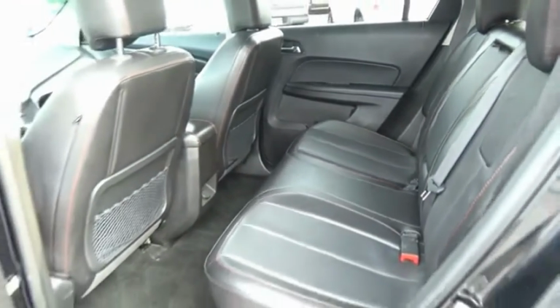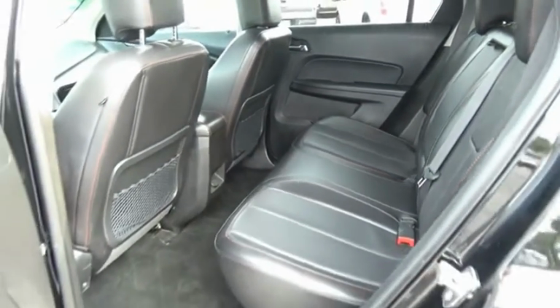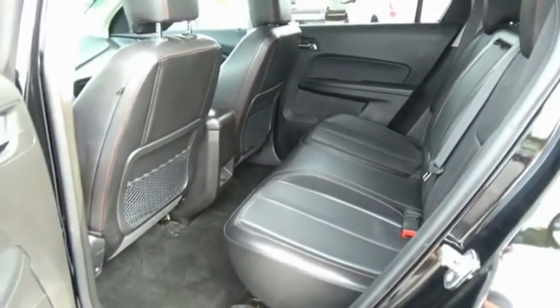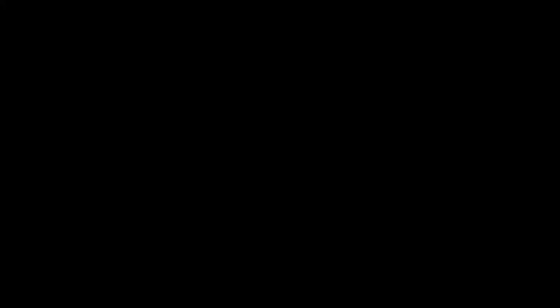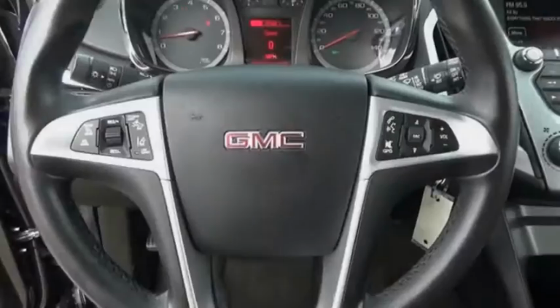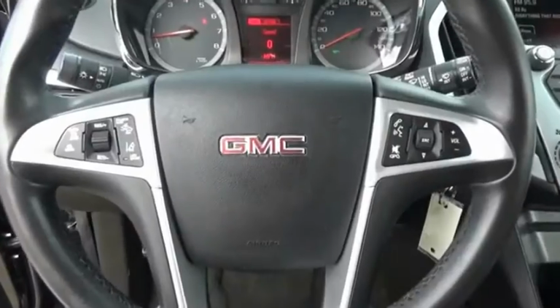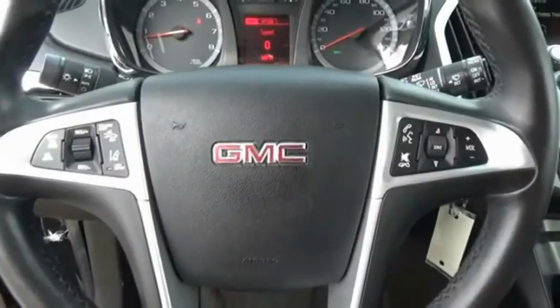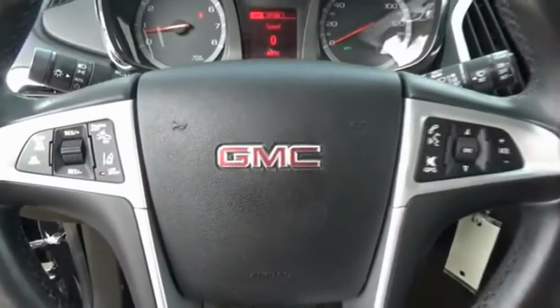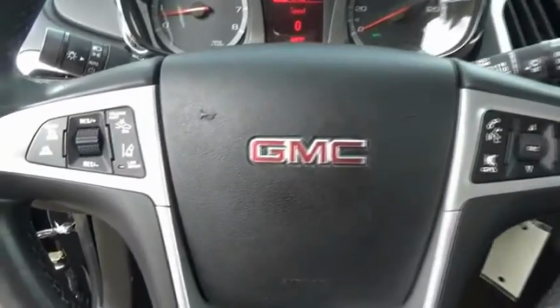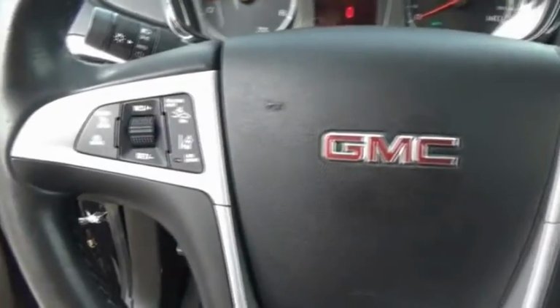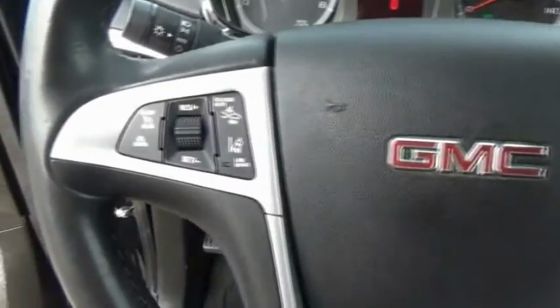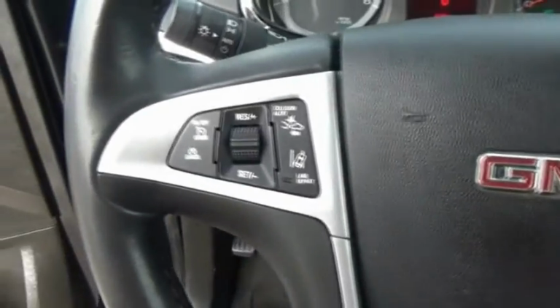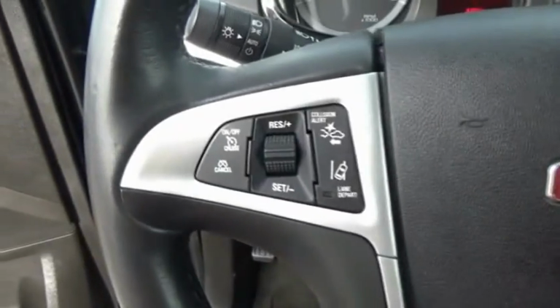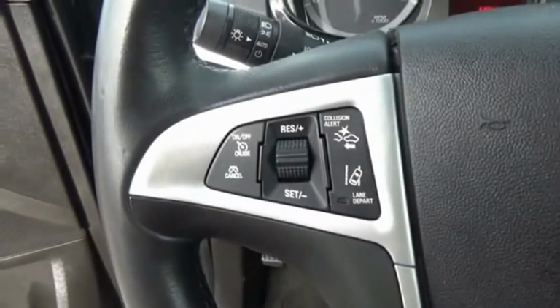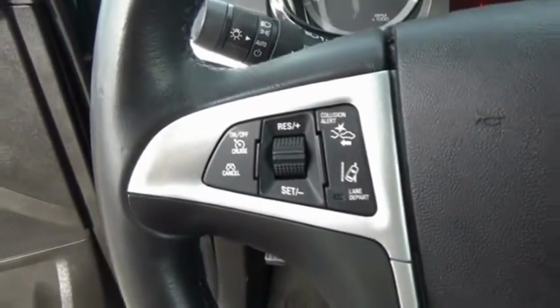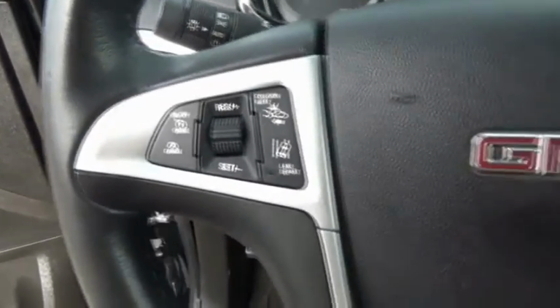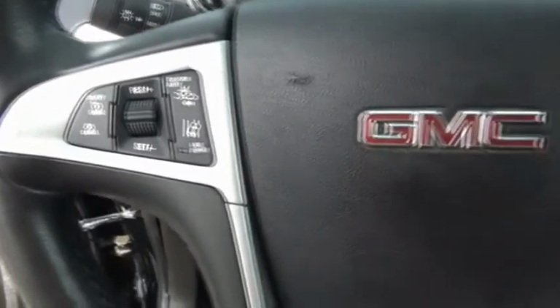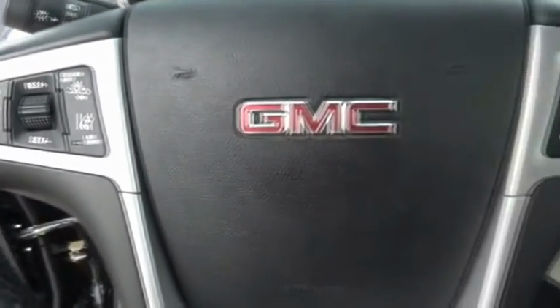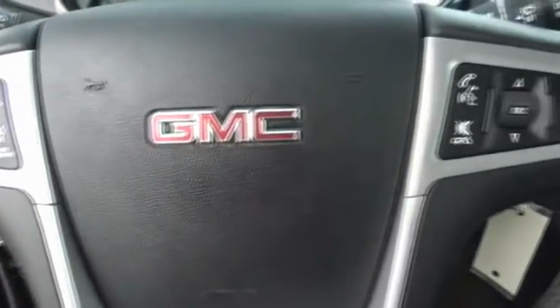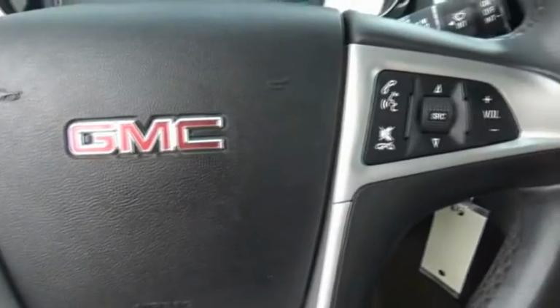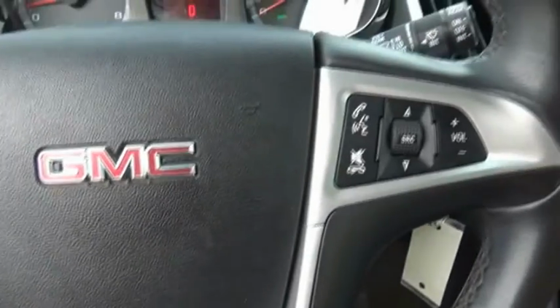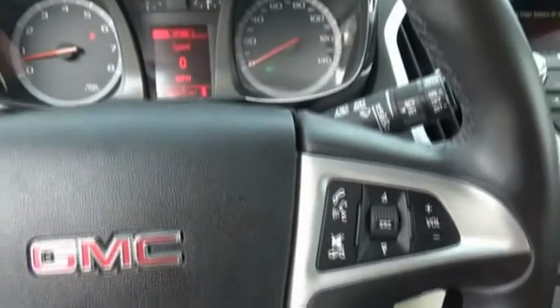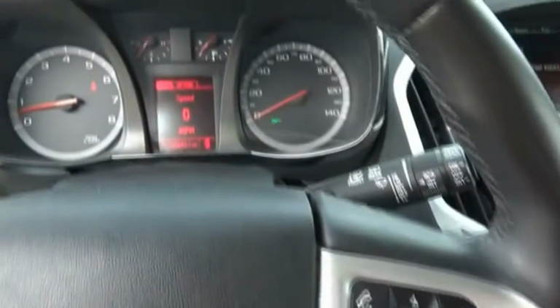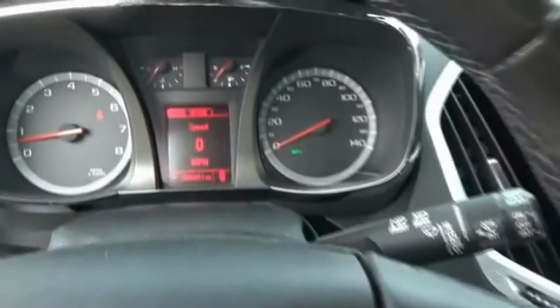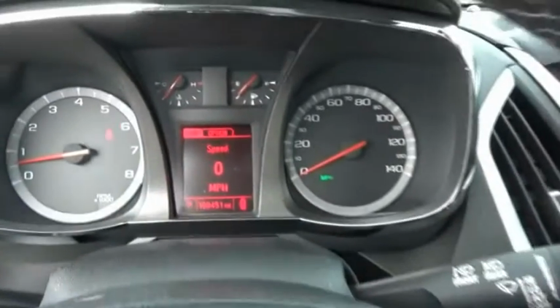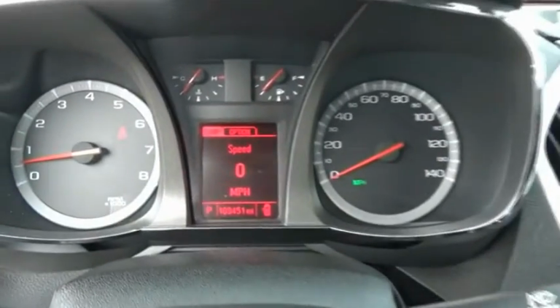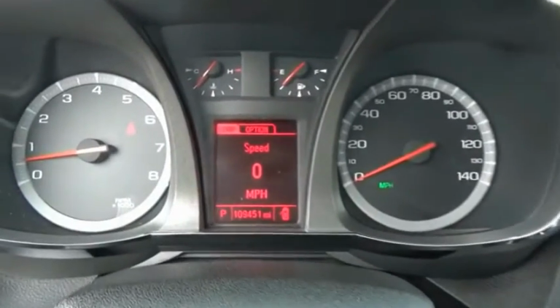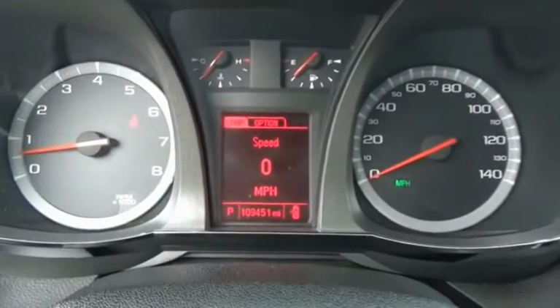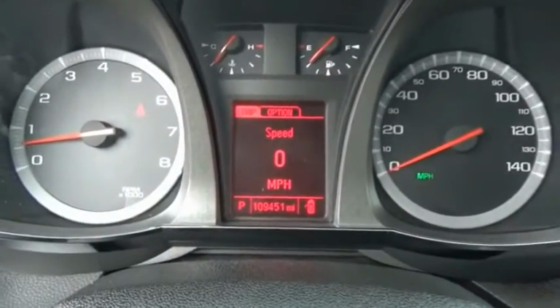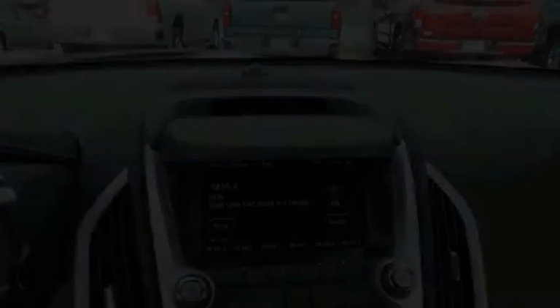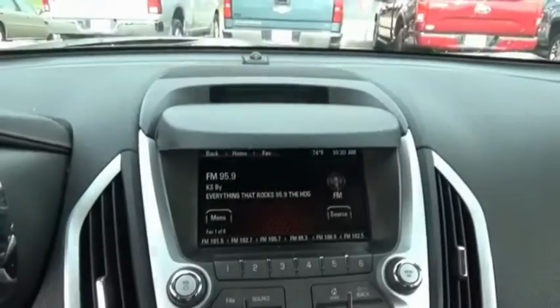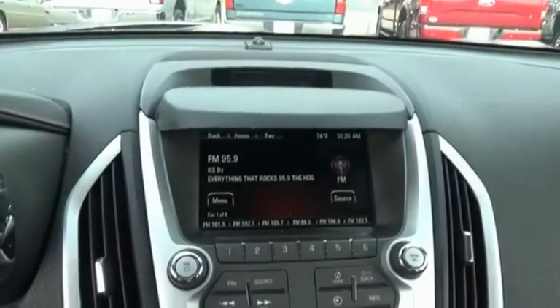Letting occupants enjoy a confident driving experience, and an EPA-estimated 32 highway MPG is not bad either. This beauty will make even your house keys jealous — drive it today.